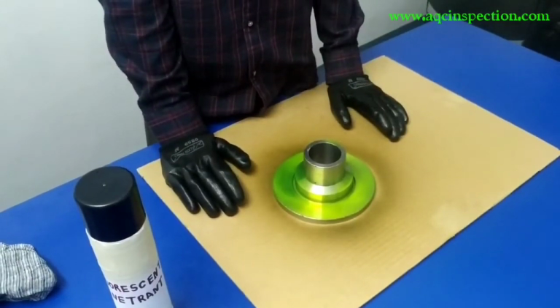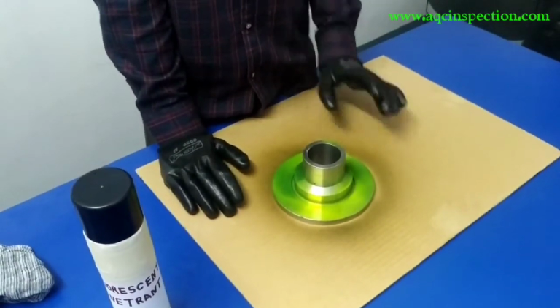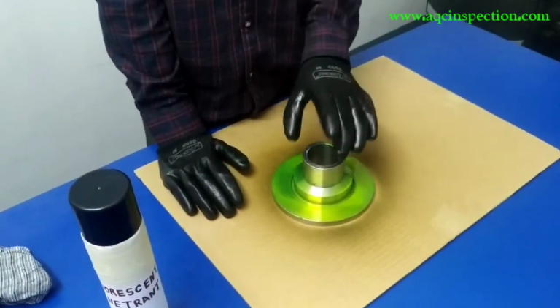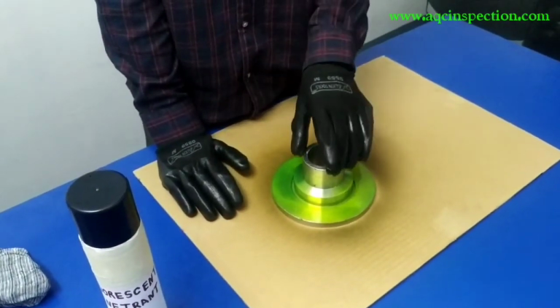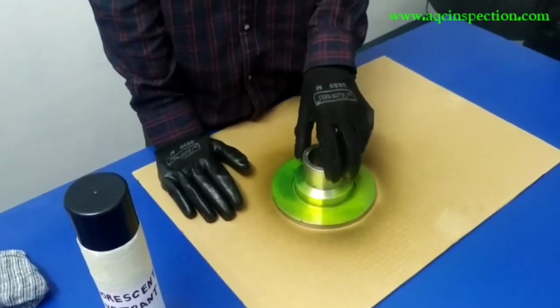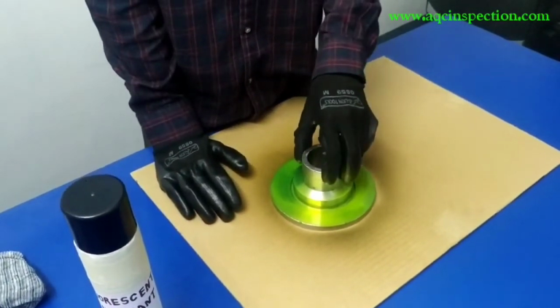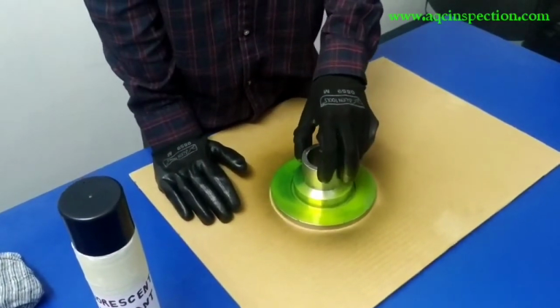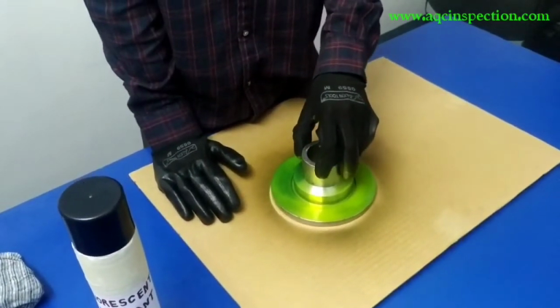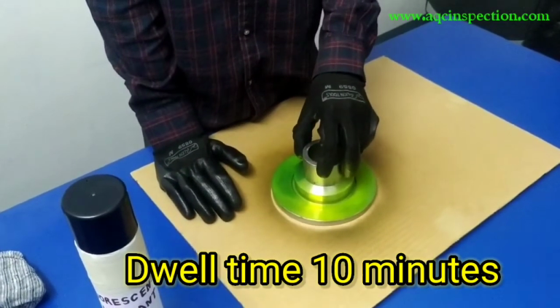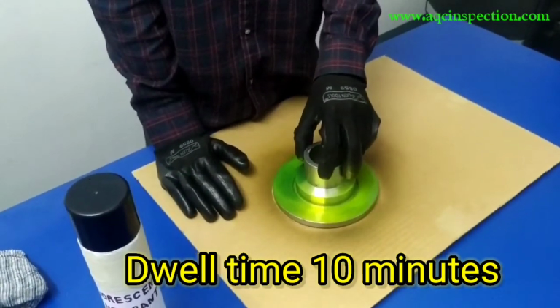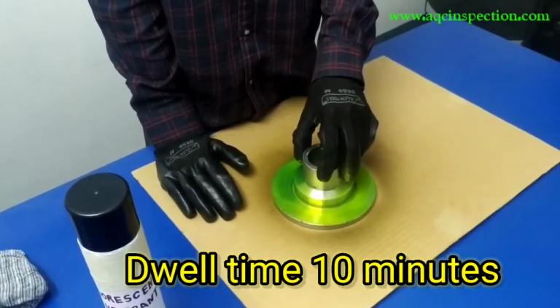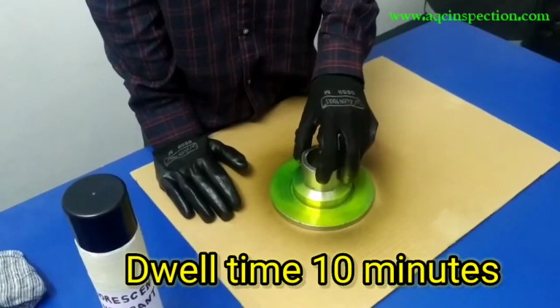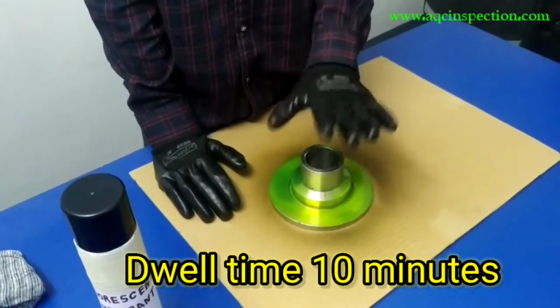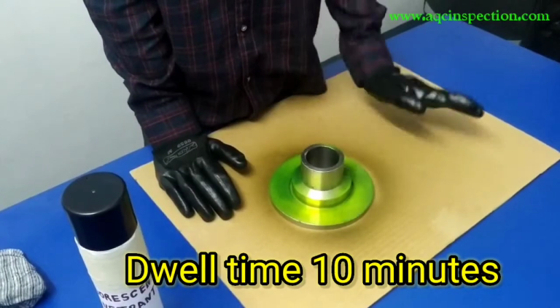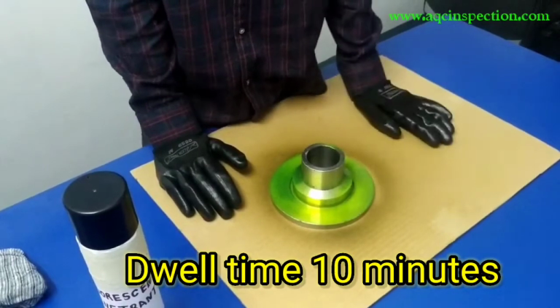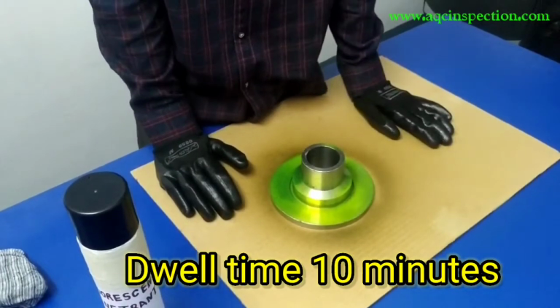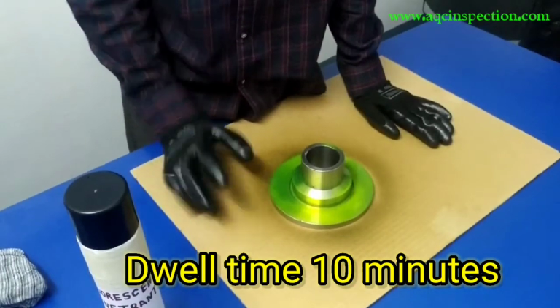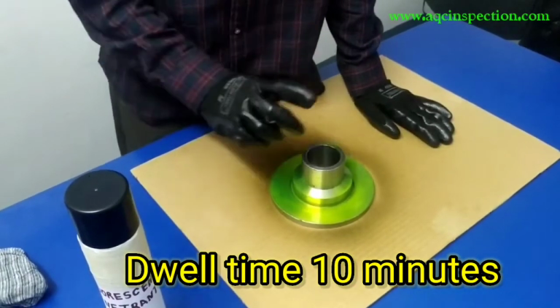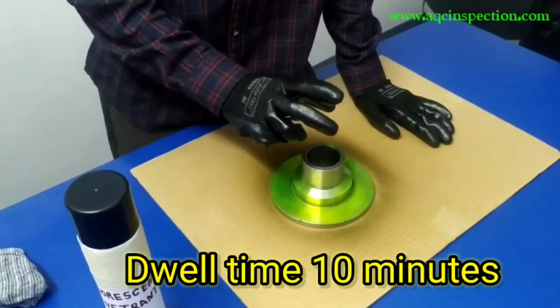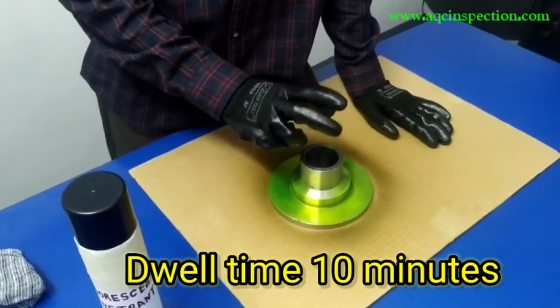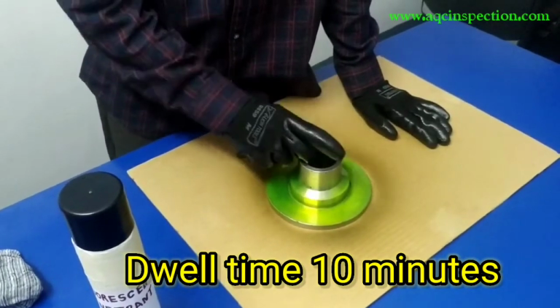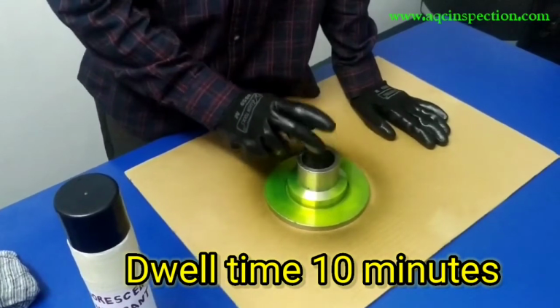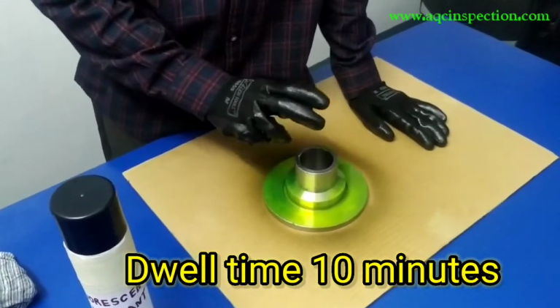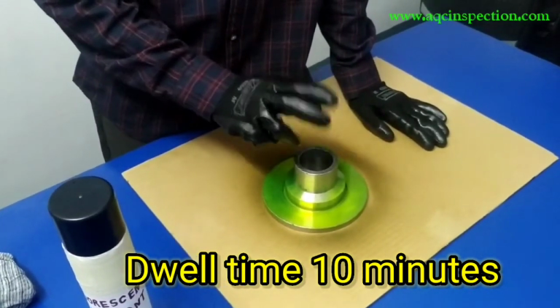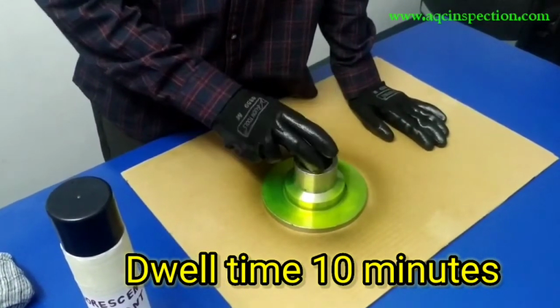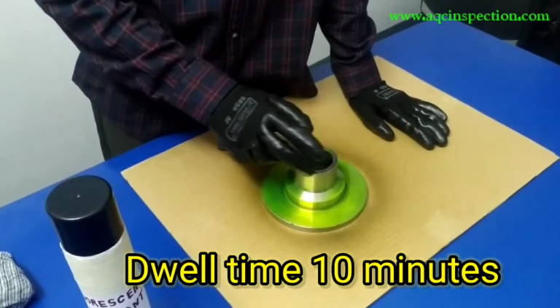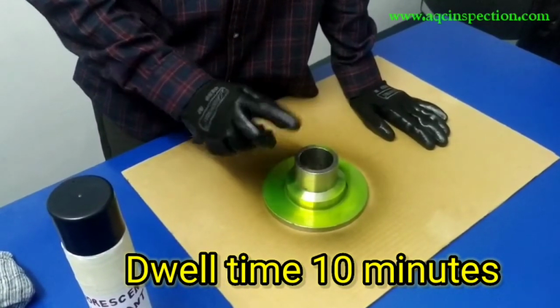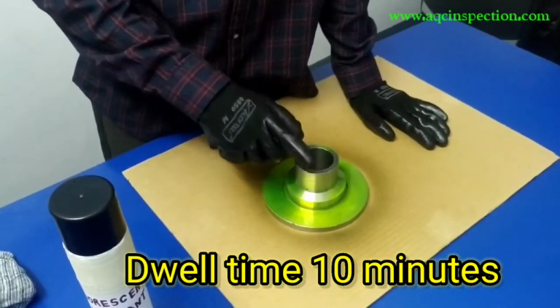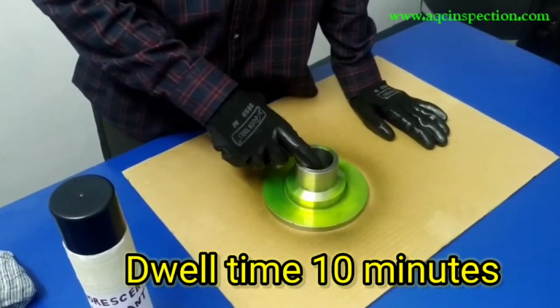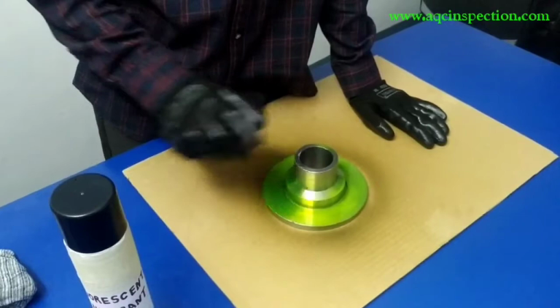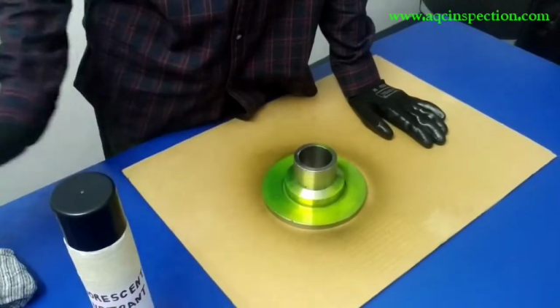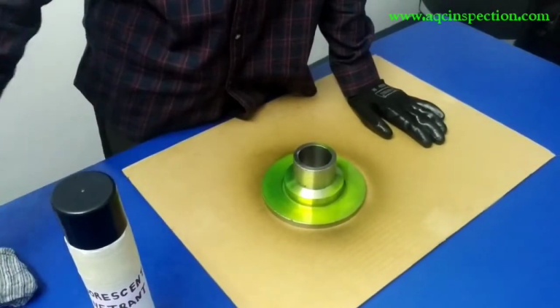I am going to be giving a dwell time of 10 minutes for this component. After 10 minutes we will be cleaning using the remover.